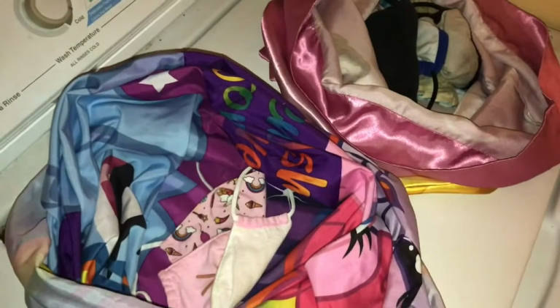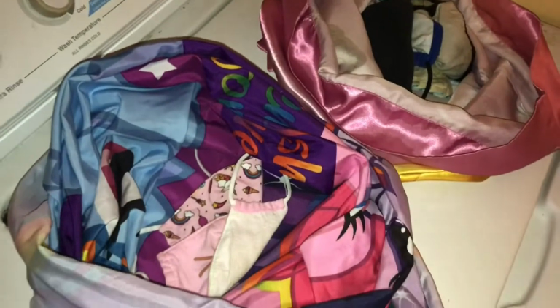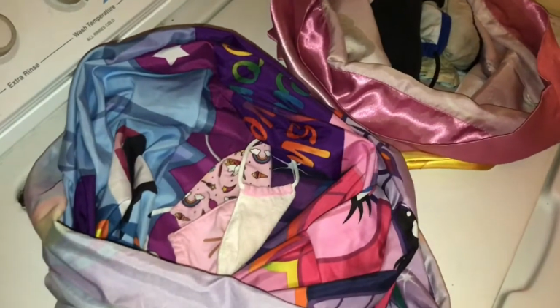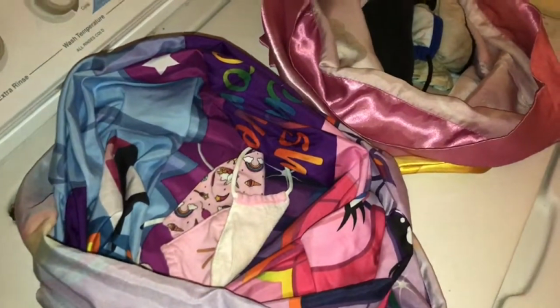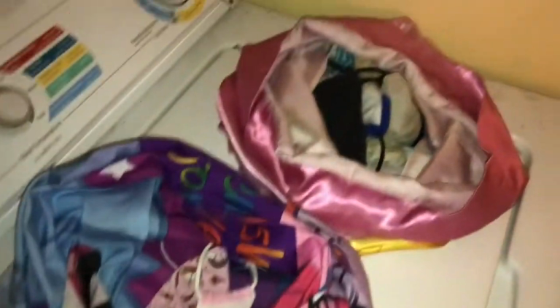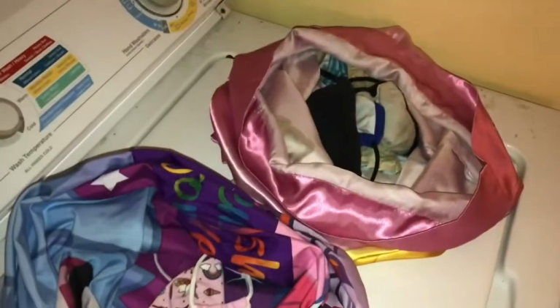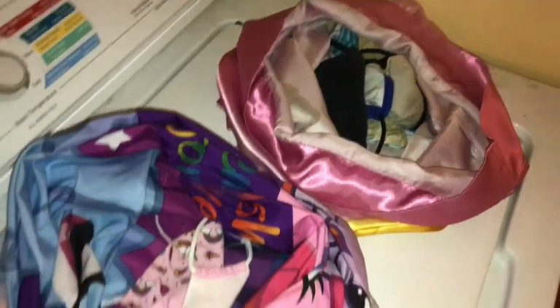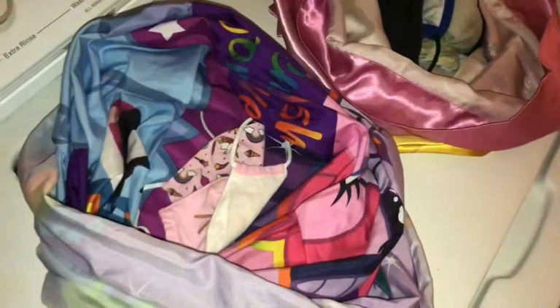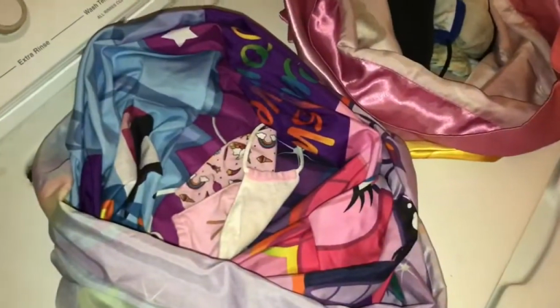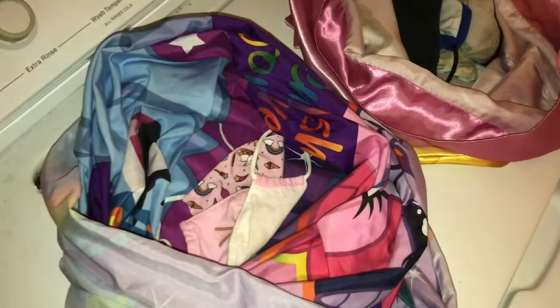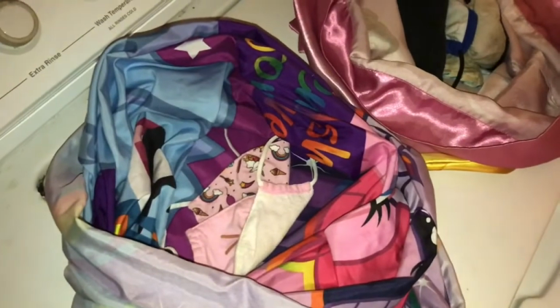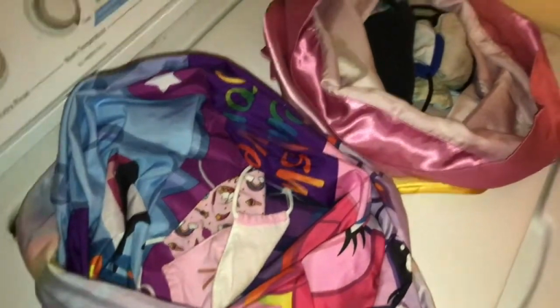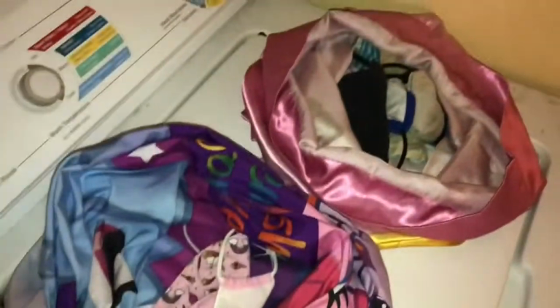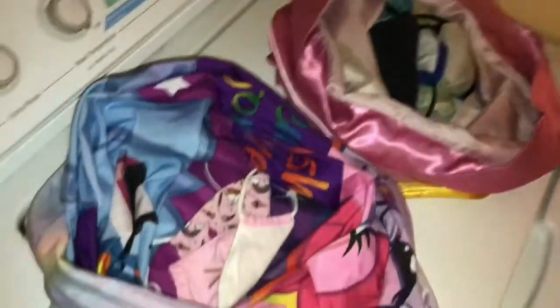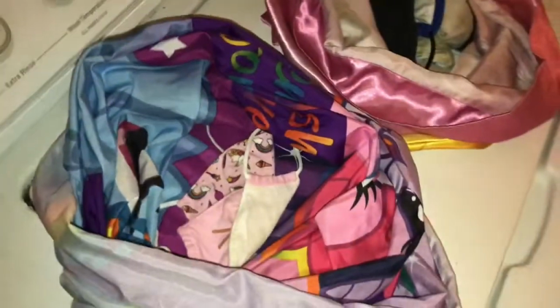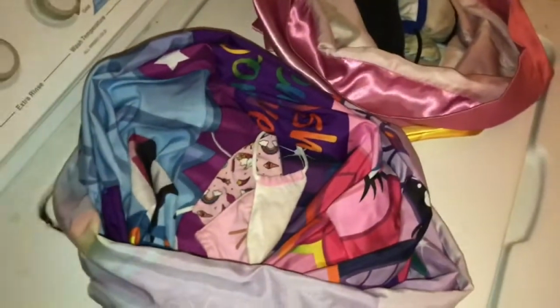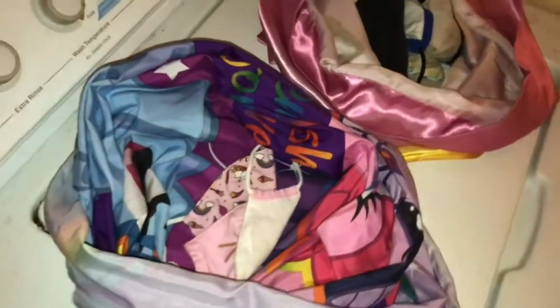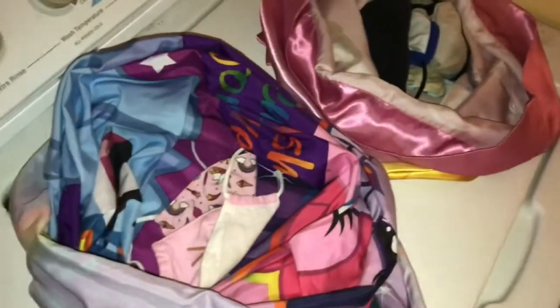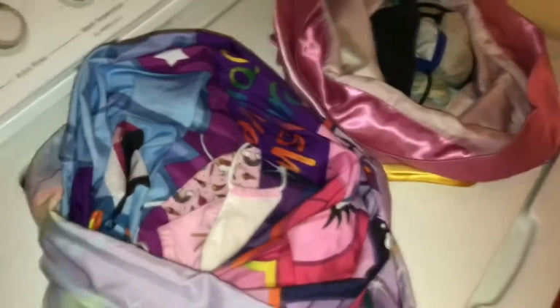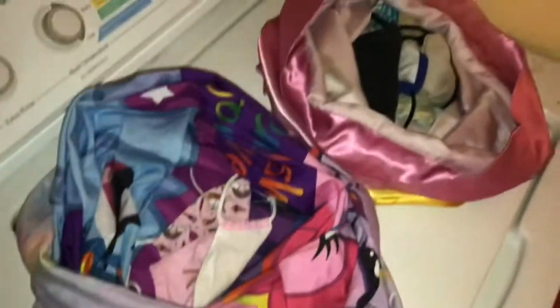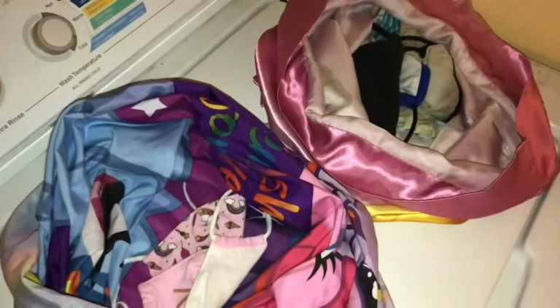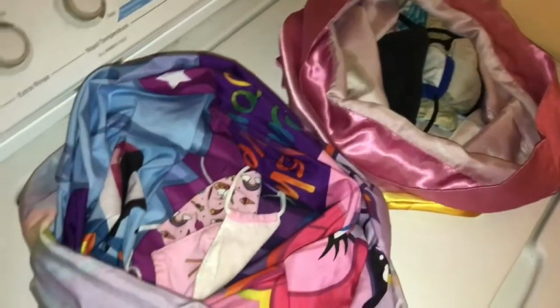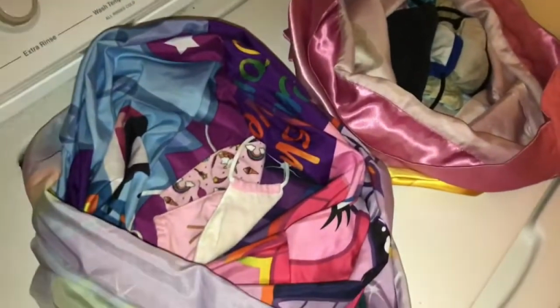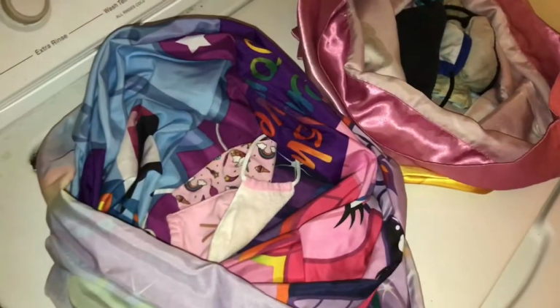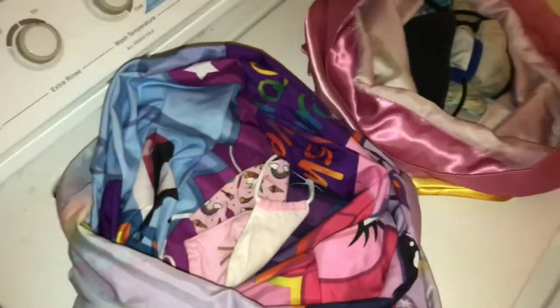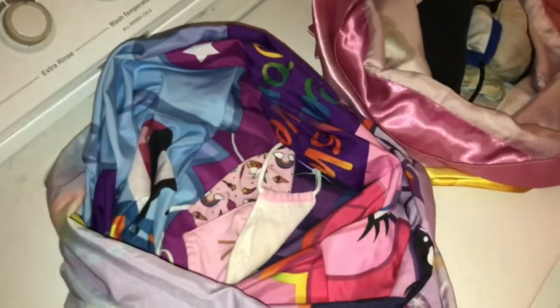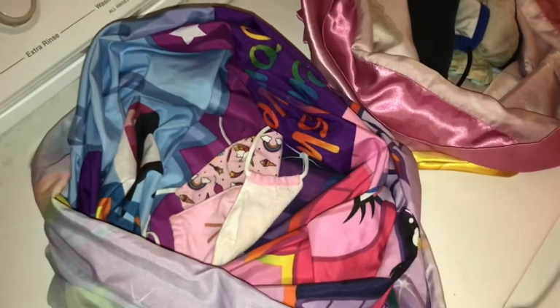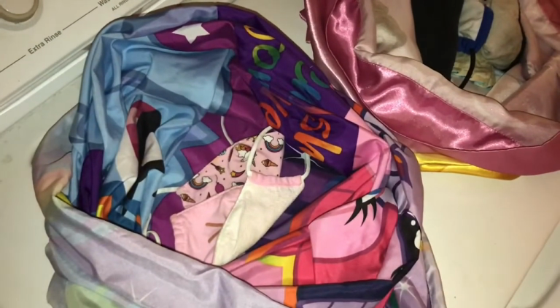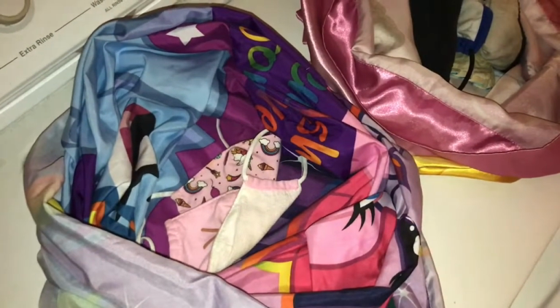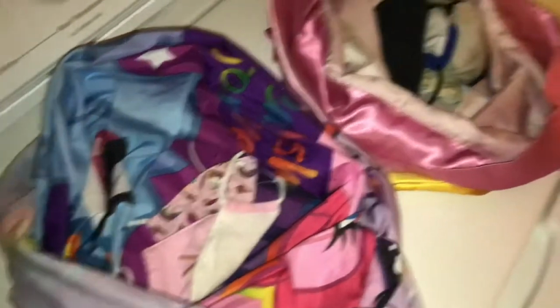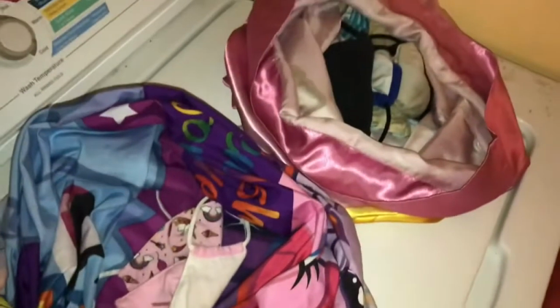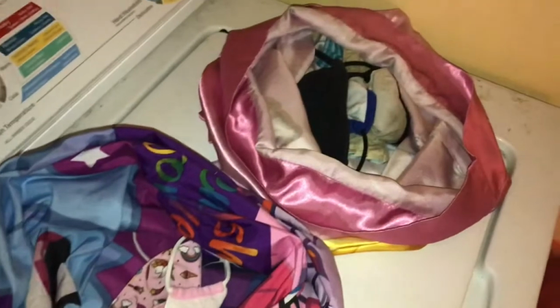Super quick video on how I wash mine and my kids' masks. I noticed a lot of people don't wash them regularly and you really should — I'm to blame for that as well.